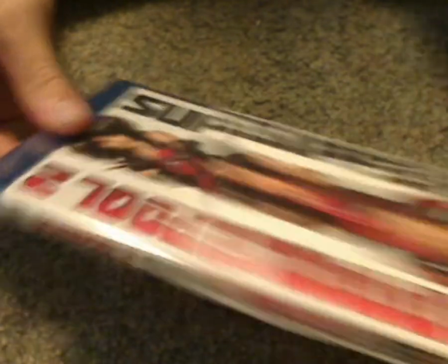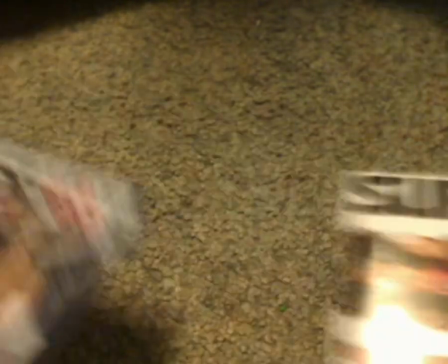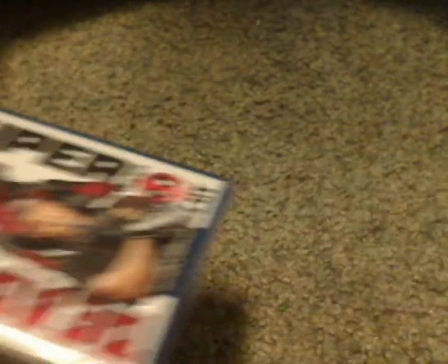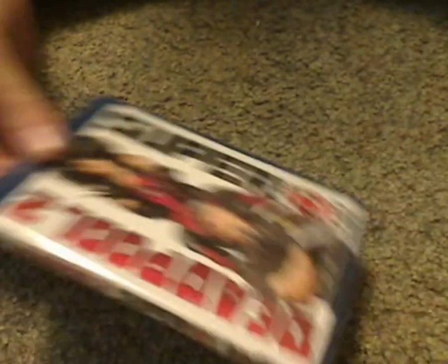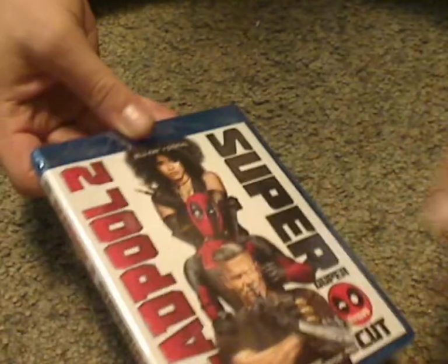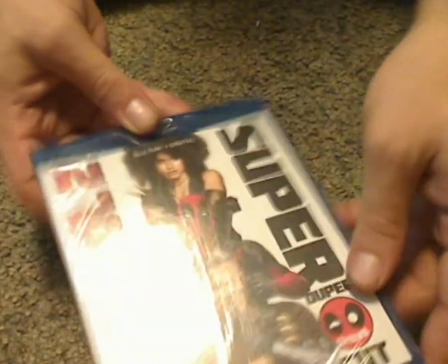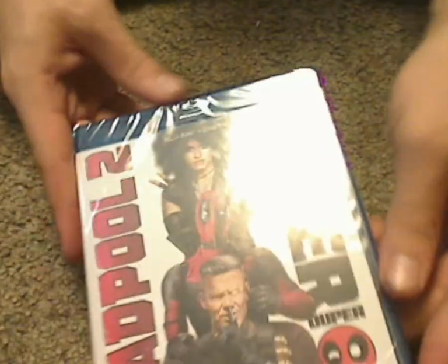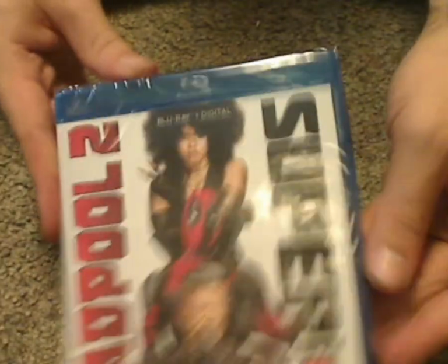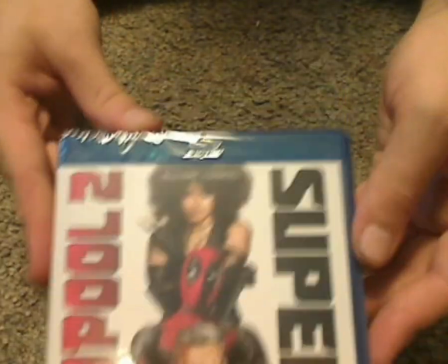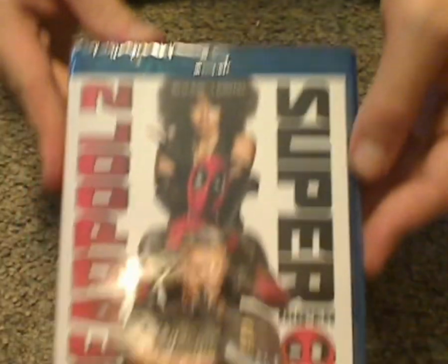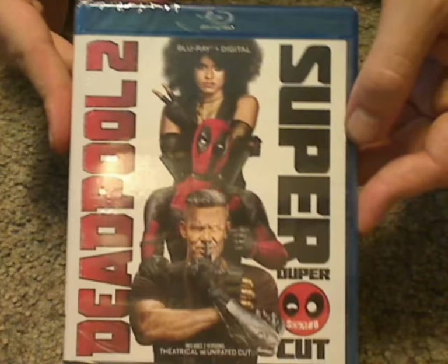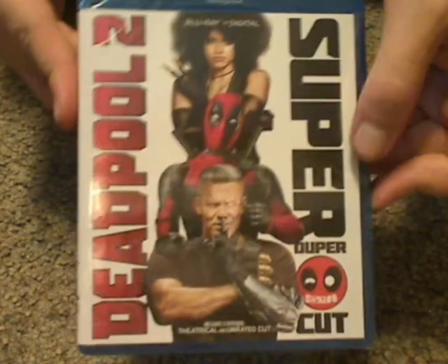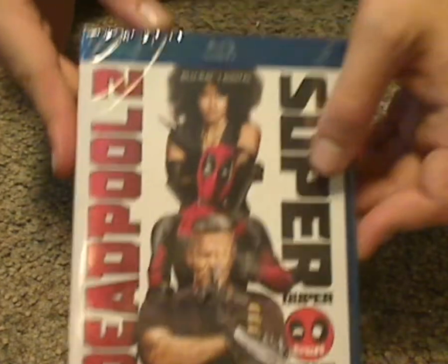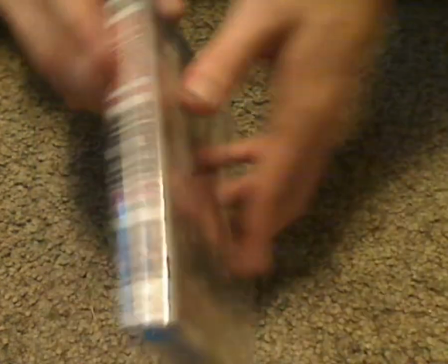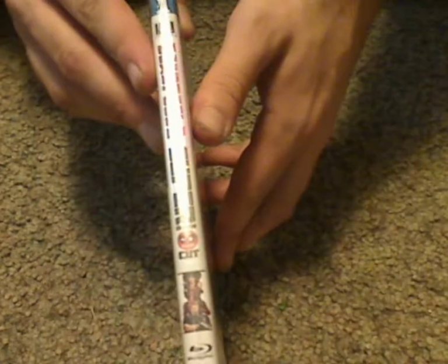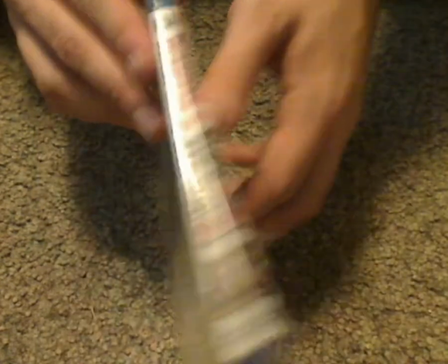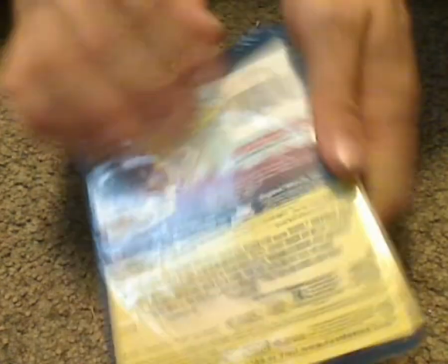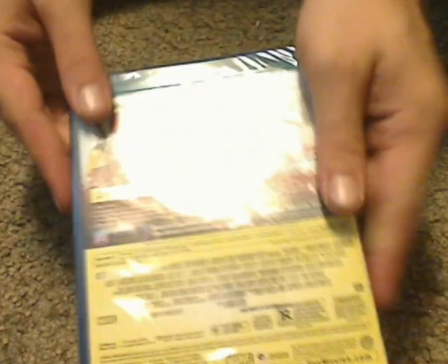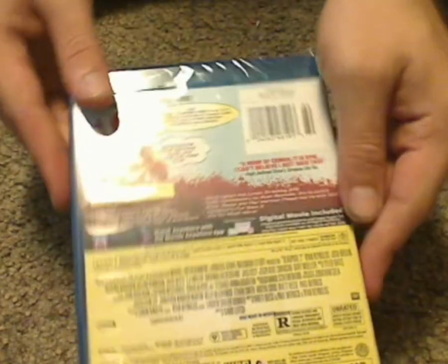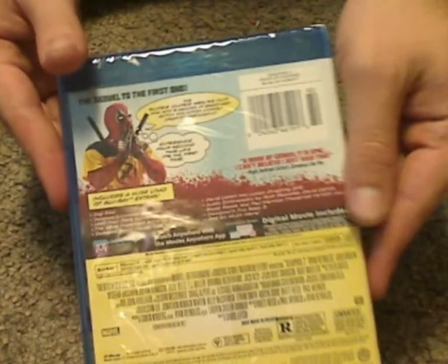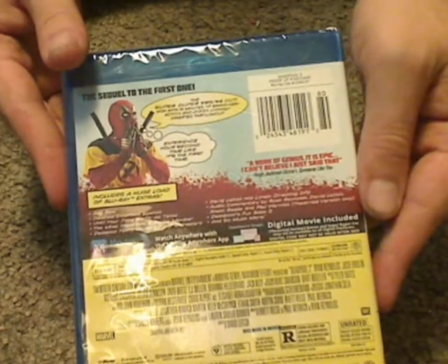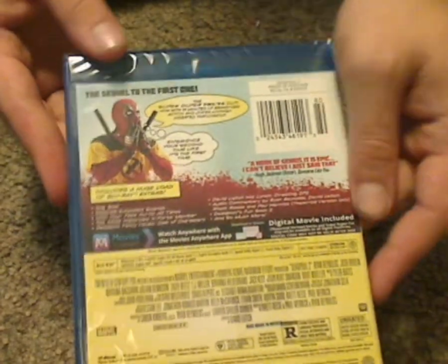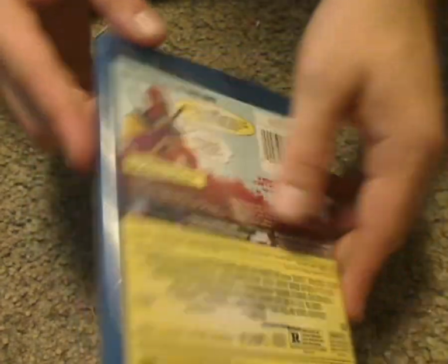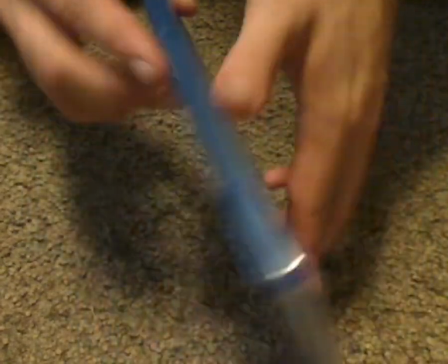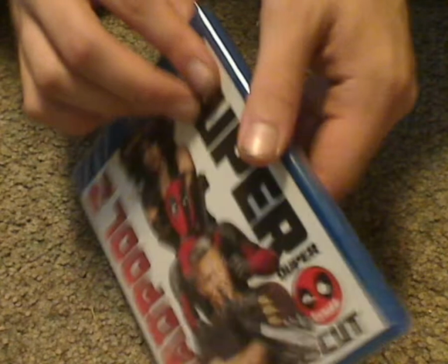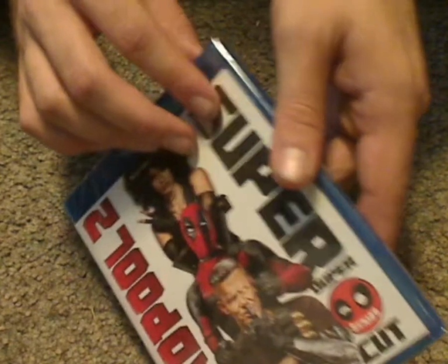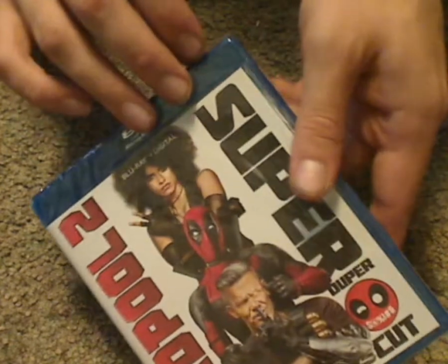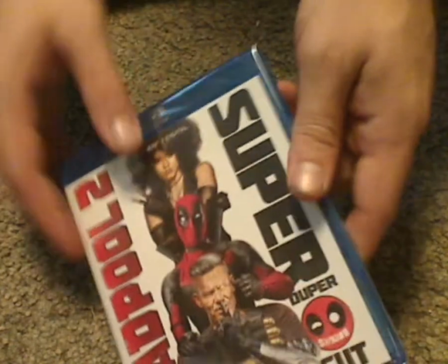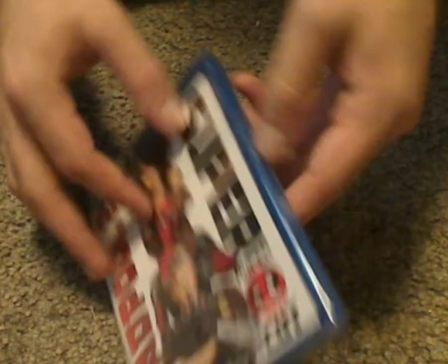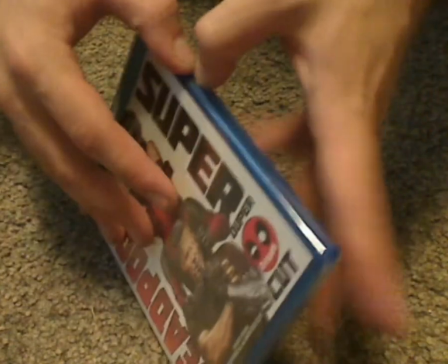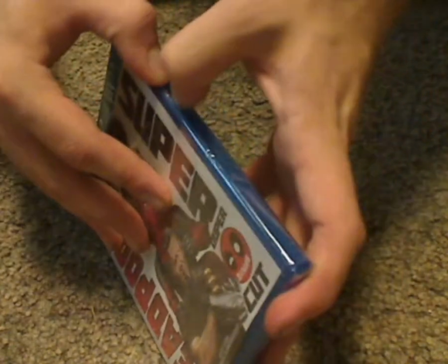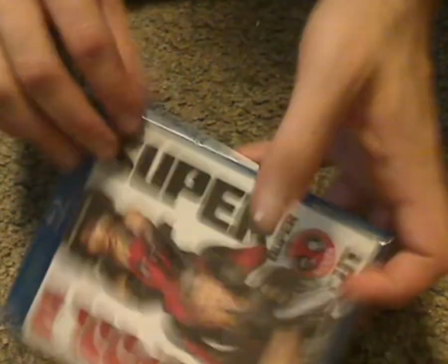And take a look at the actual Blu-ray case — just about the same — and let's go ahead and open this up.